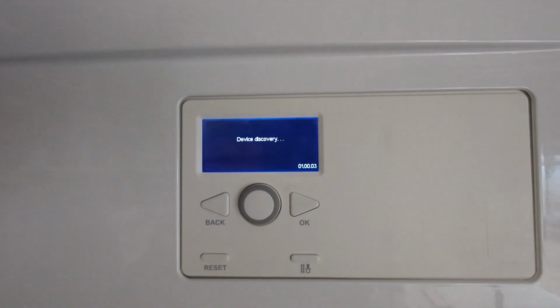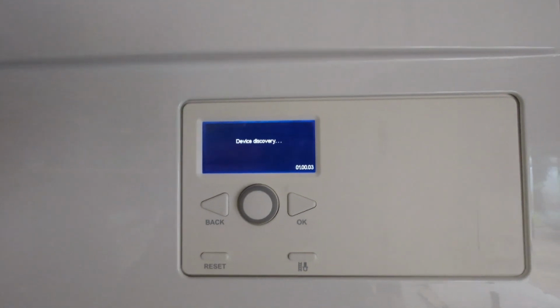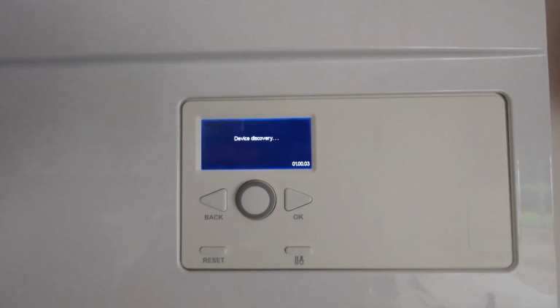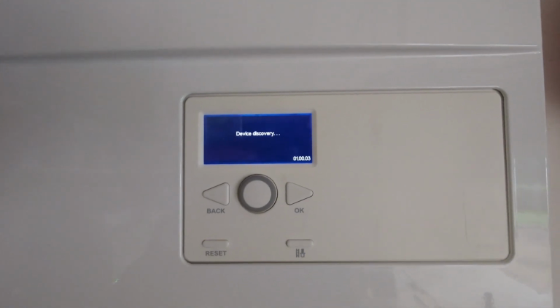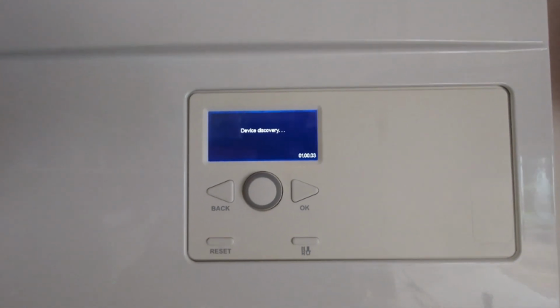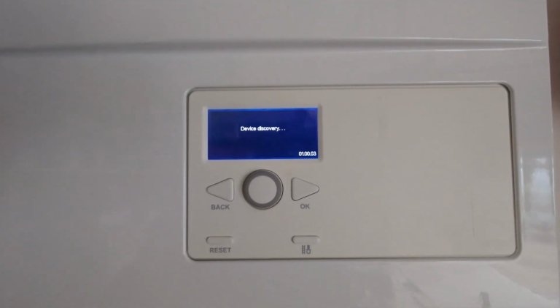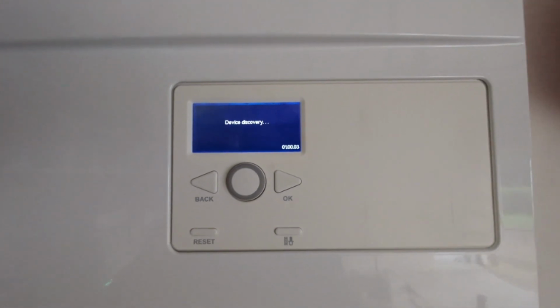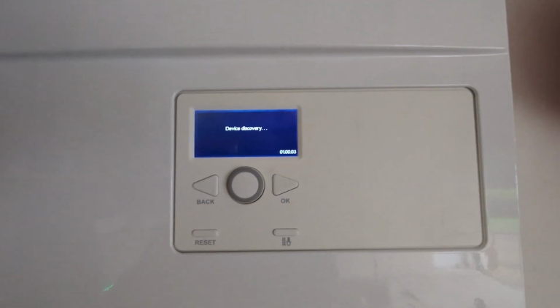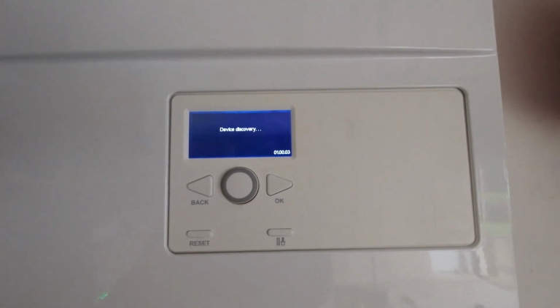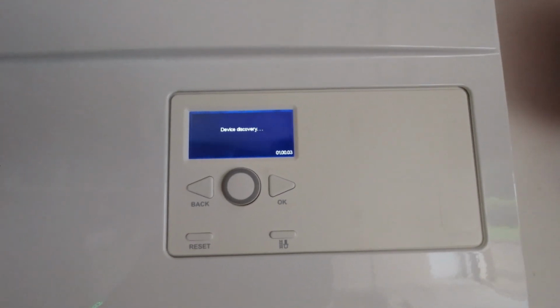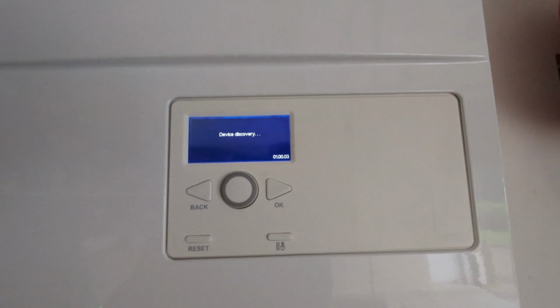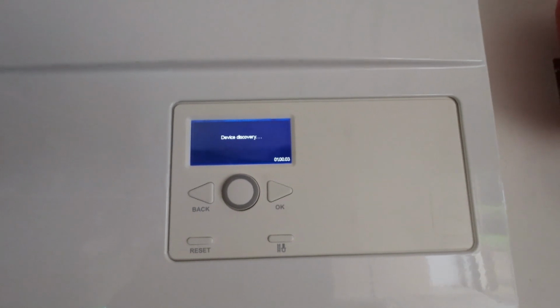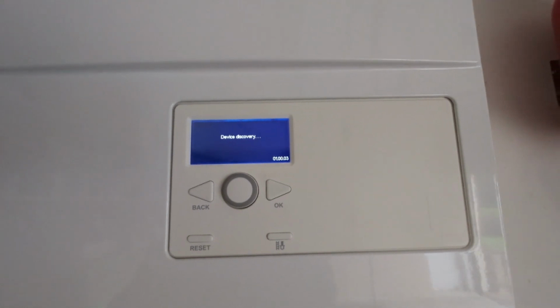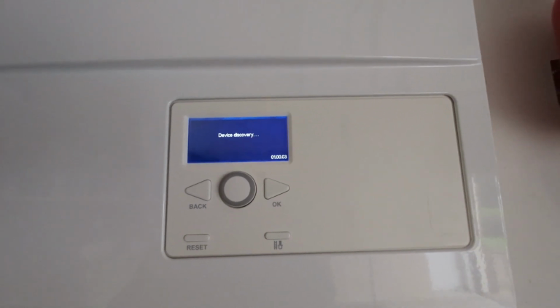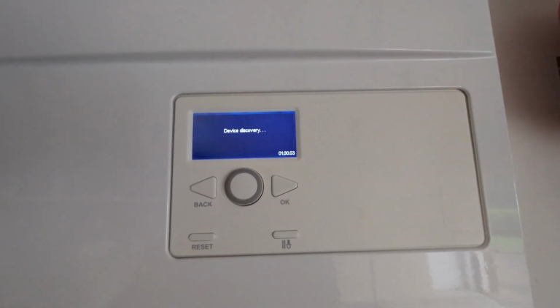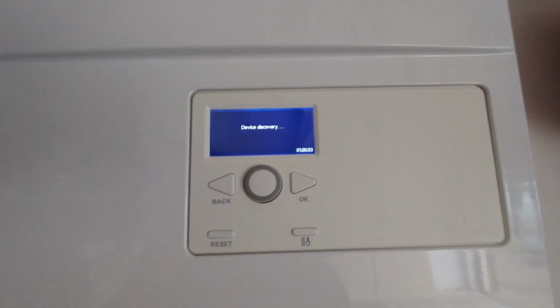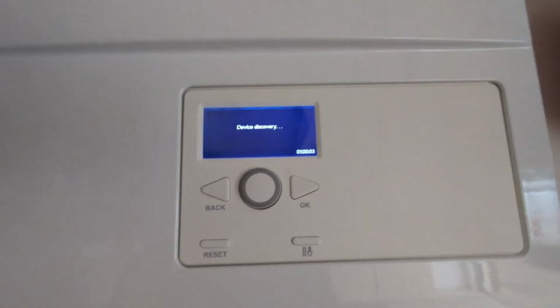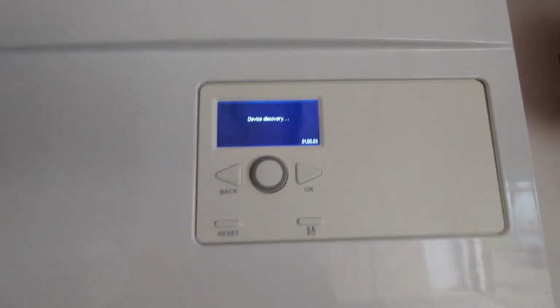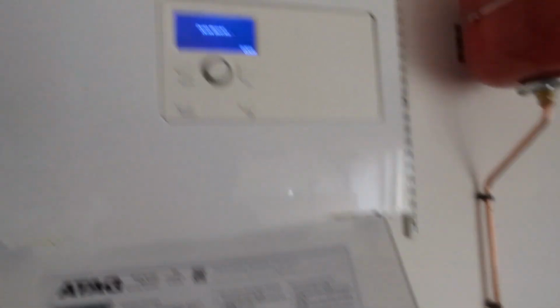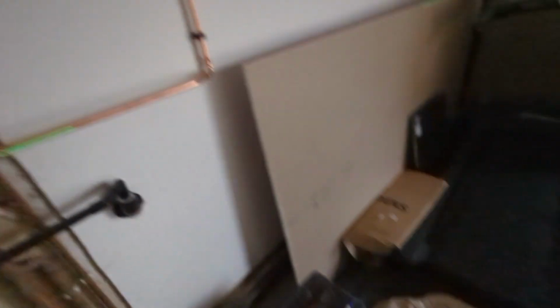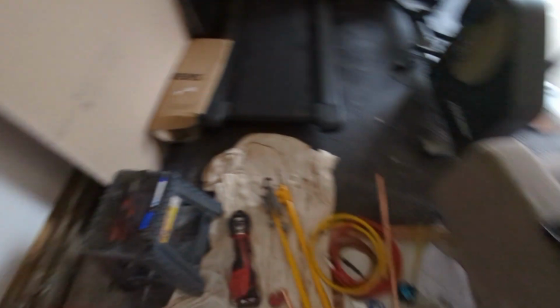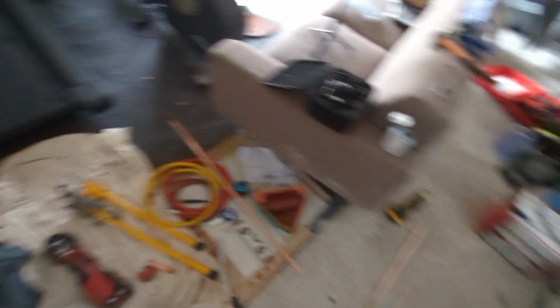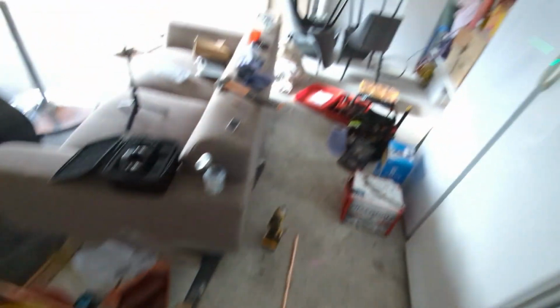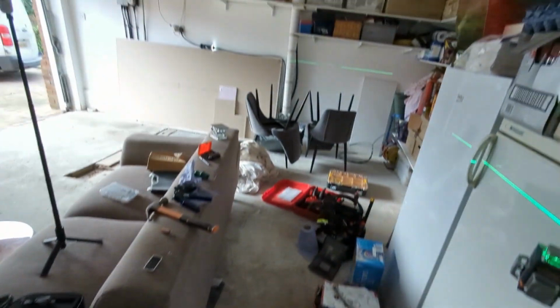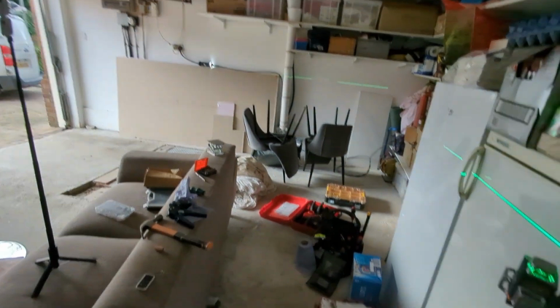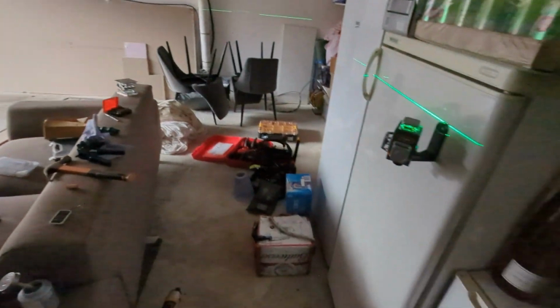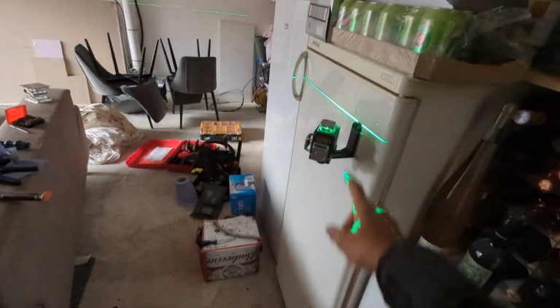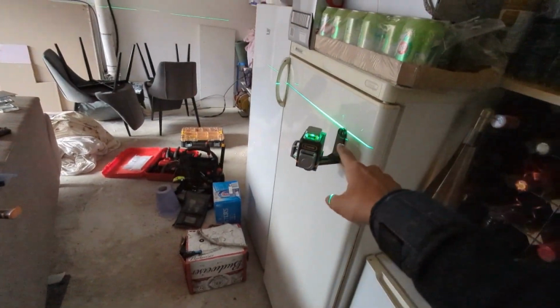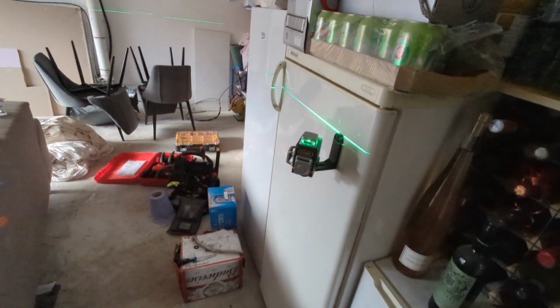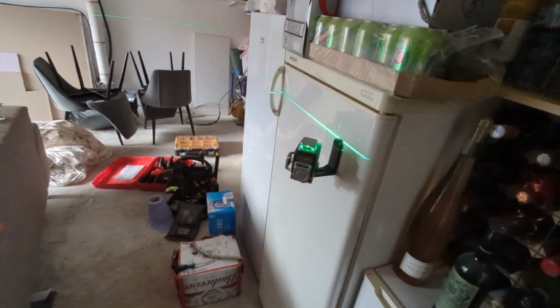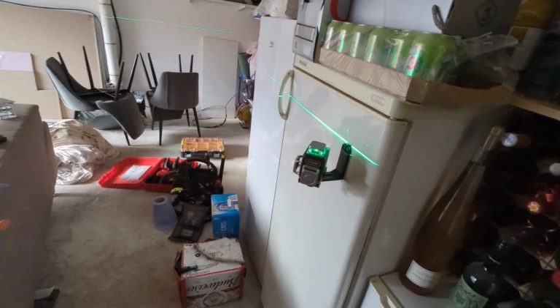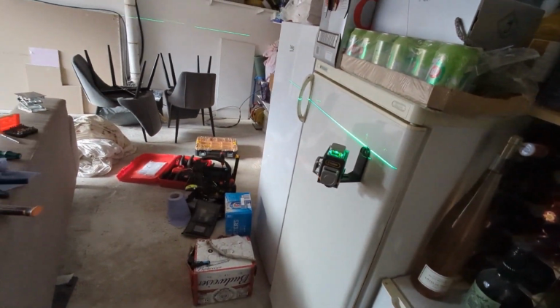The boiler is going to go through its purge process, so I'll let it do that and make sure it fires up okay, then we should be done. While it's doing that I'm just going to have a little tidy up. Really like this little Sigmund laser level — really handy.